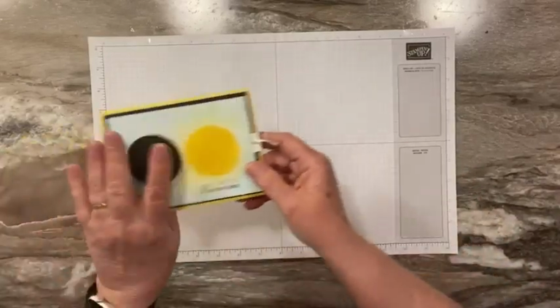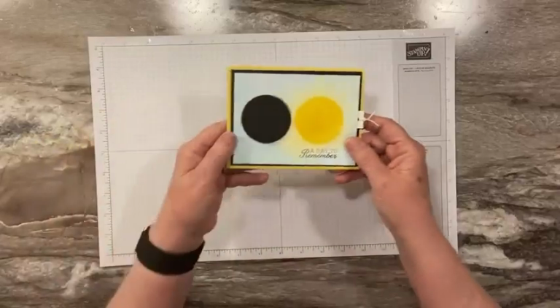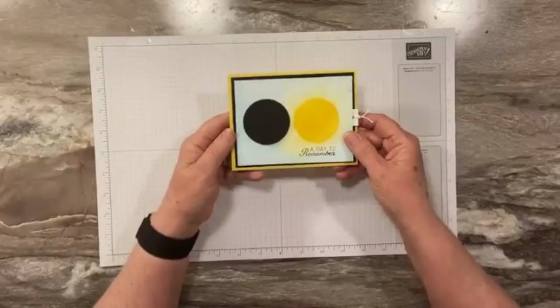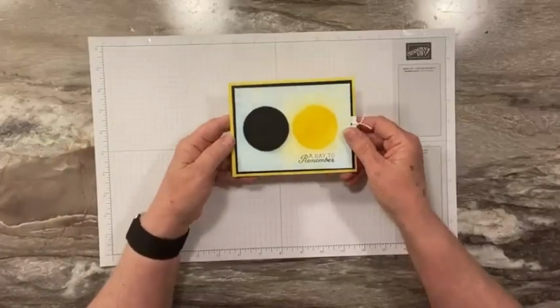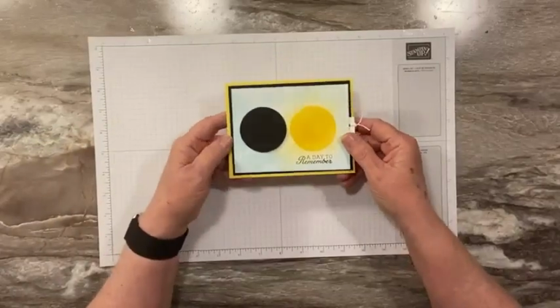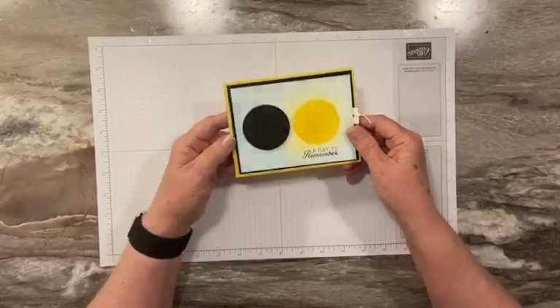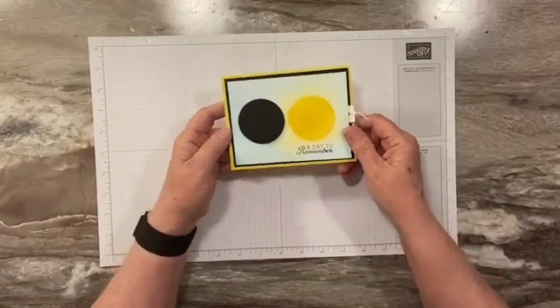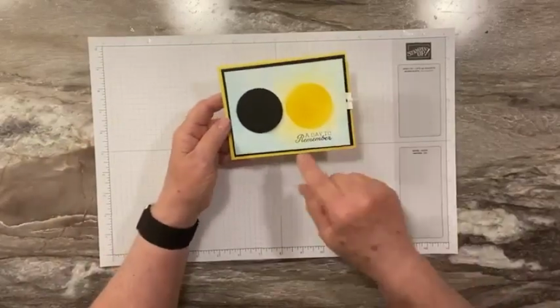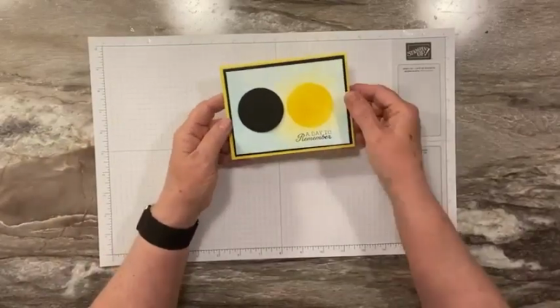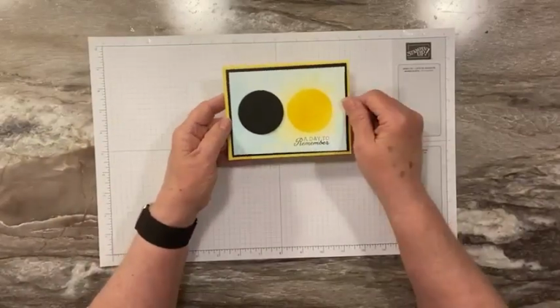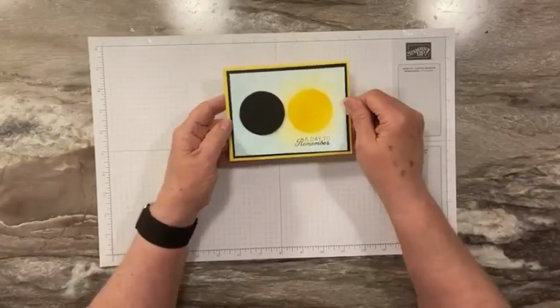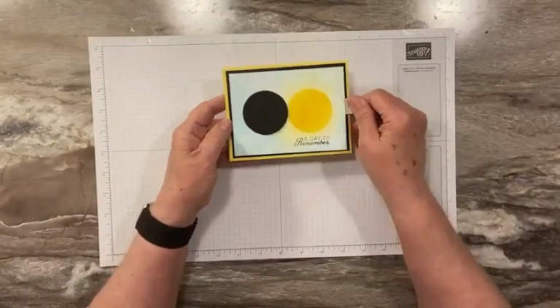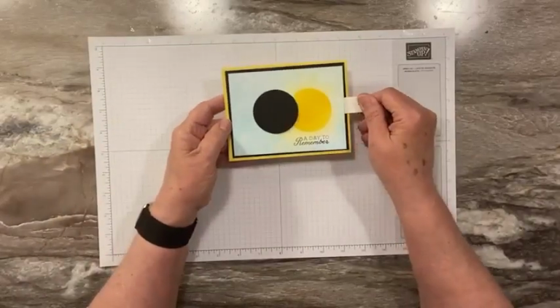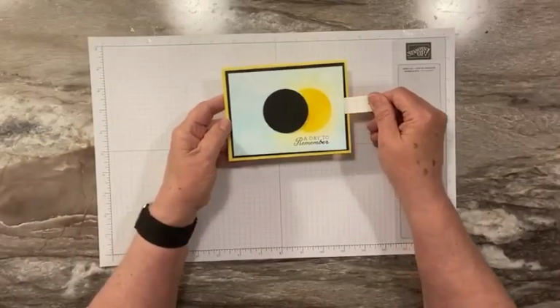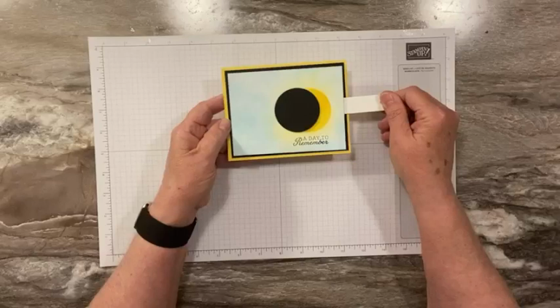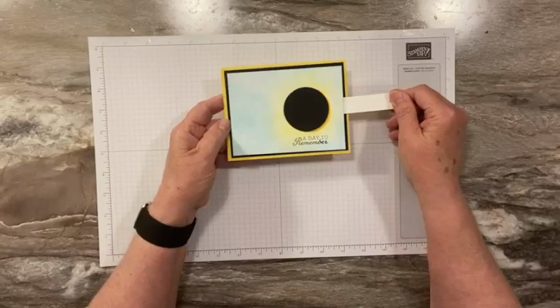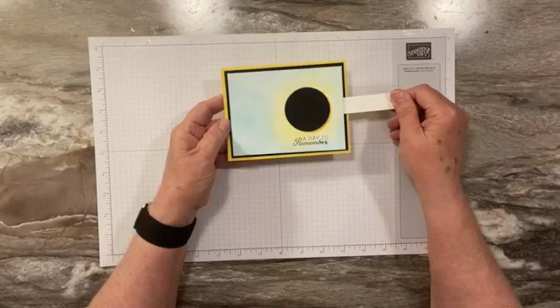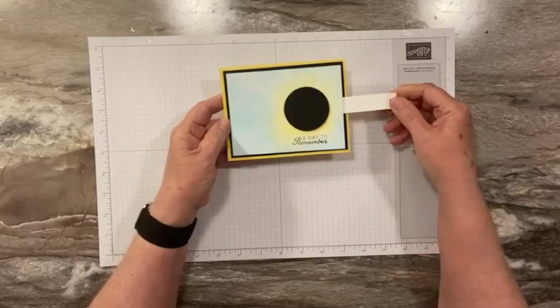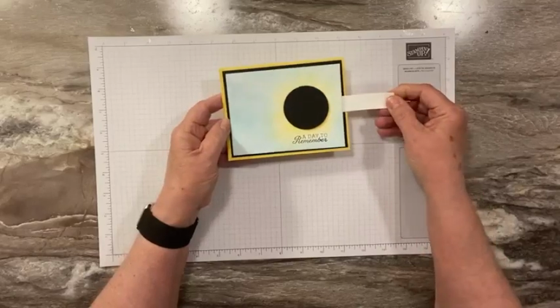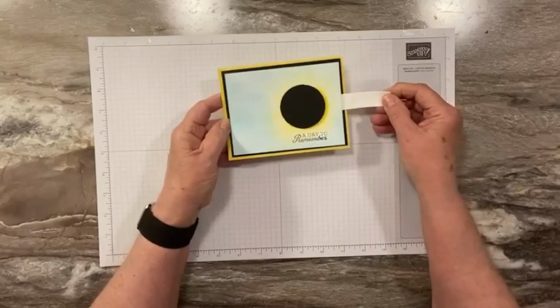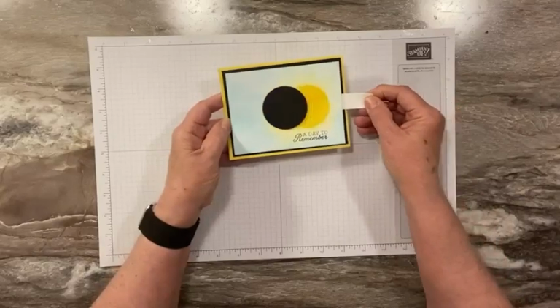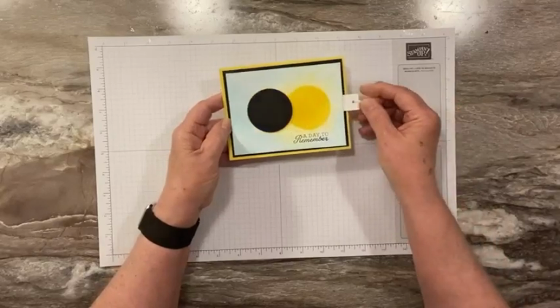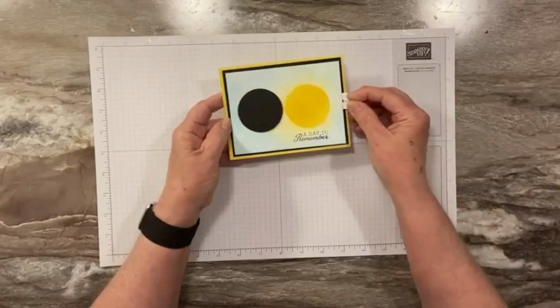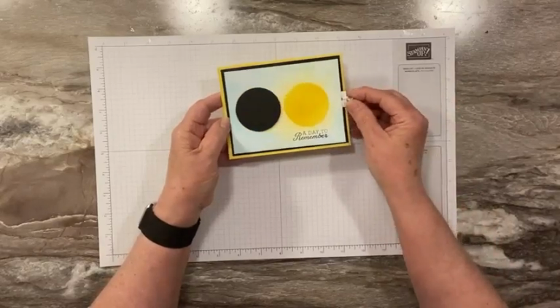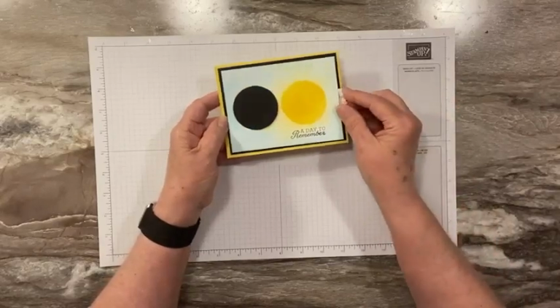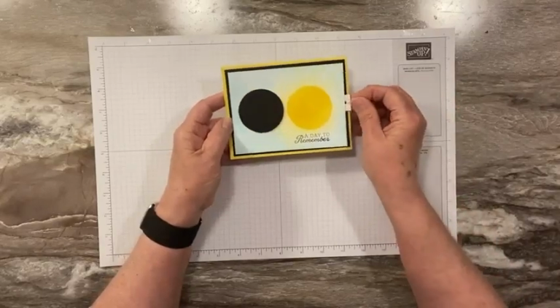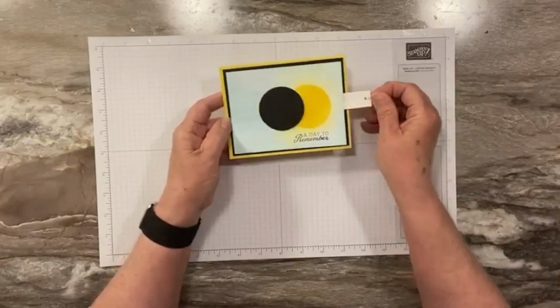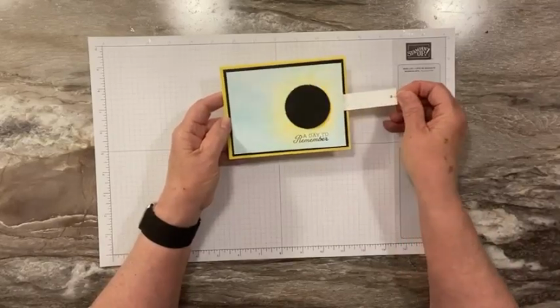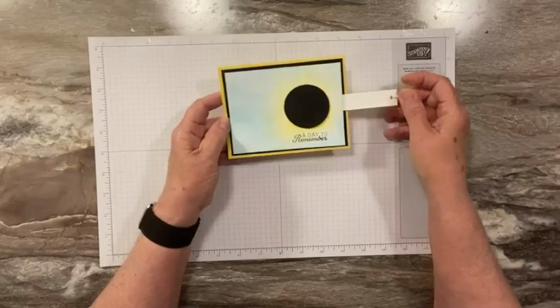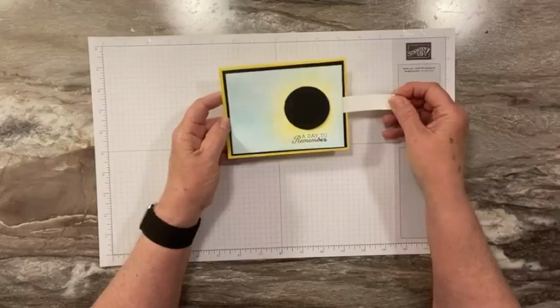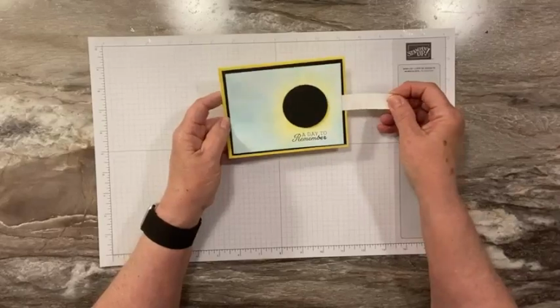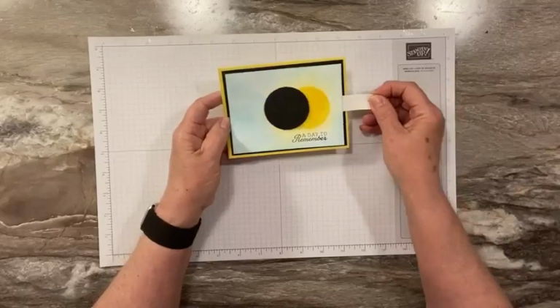So I'm going to show you the card first. And it just says 'a day to remember.' I am so excited — I want to show you how to make this.